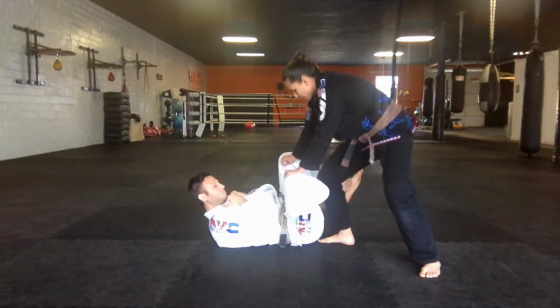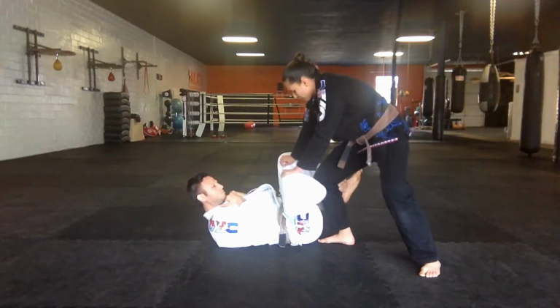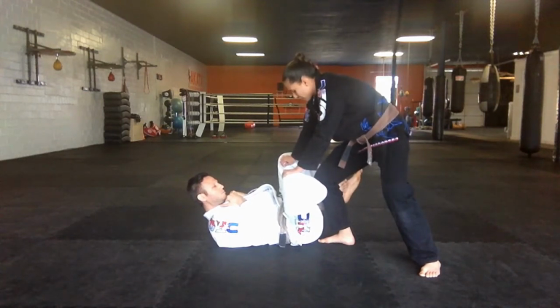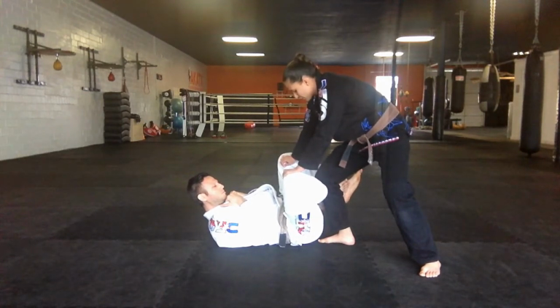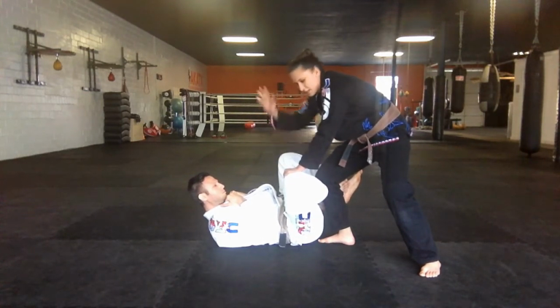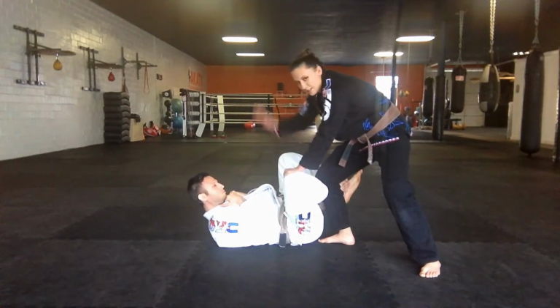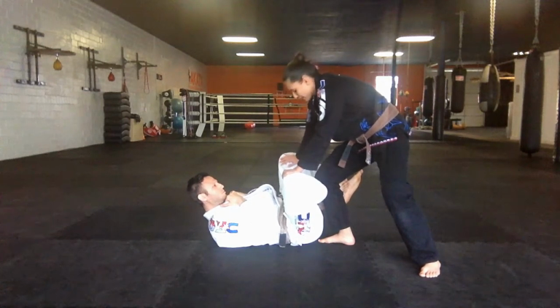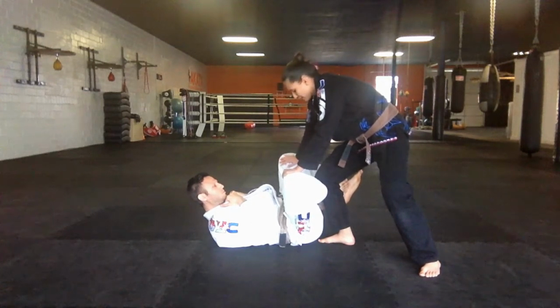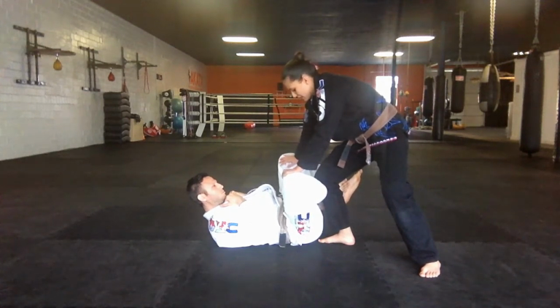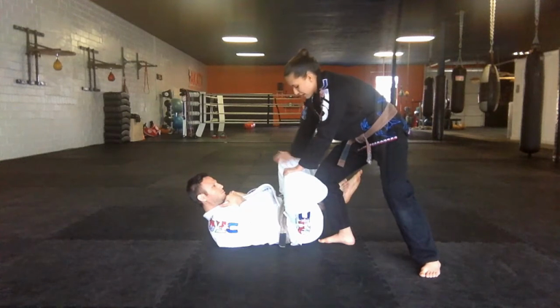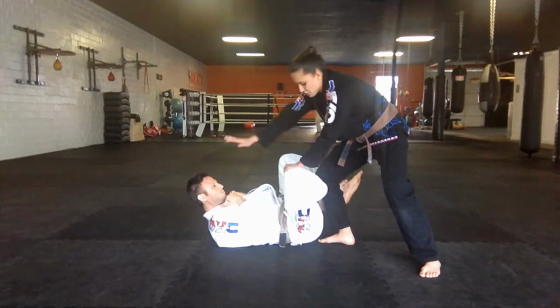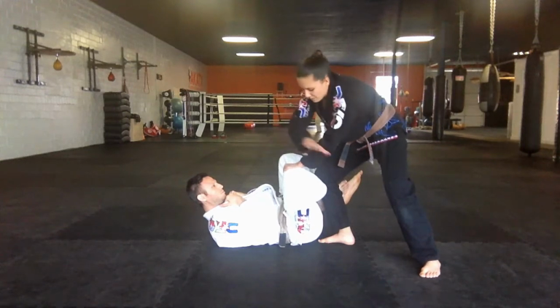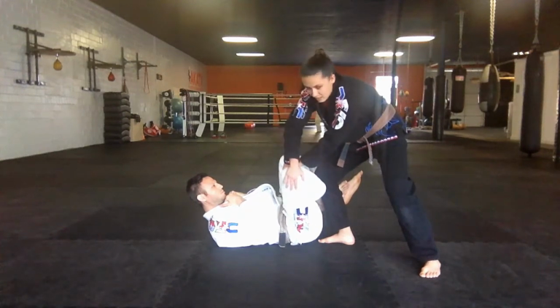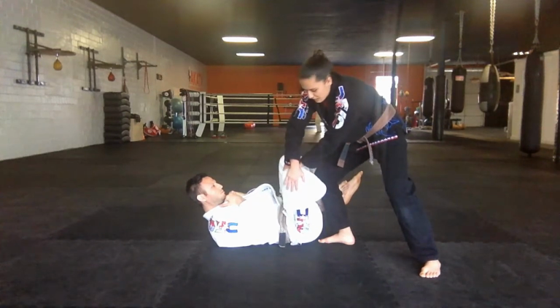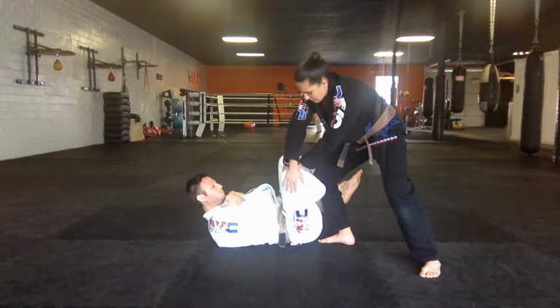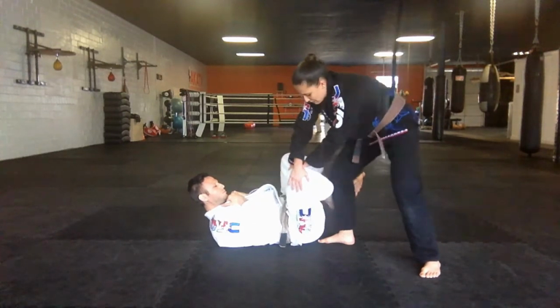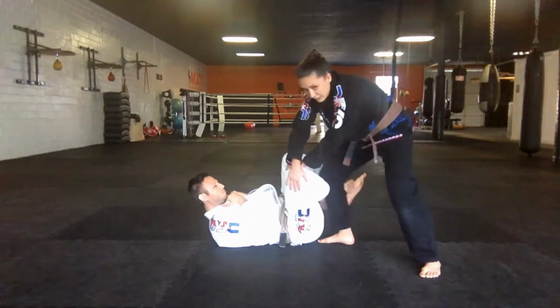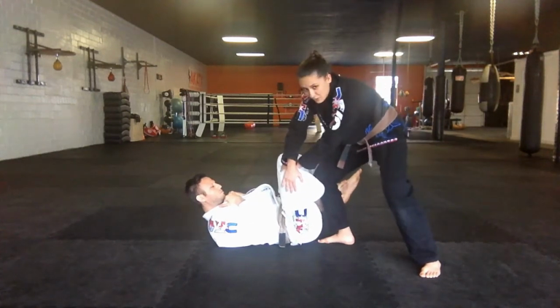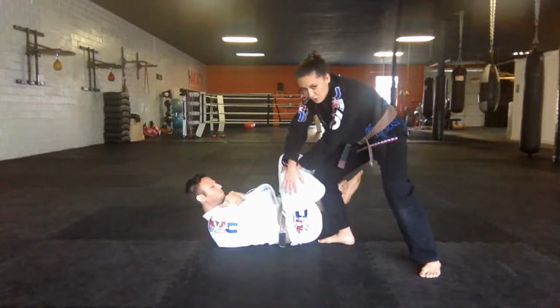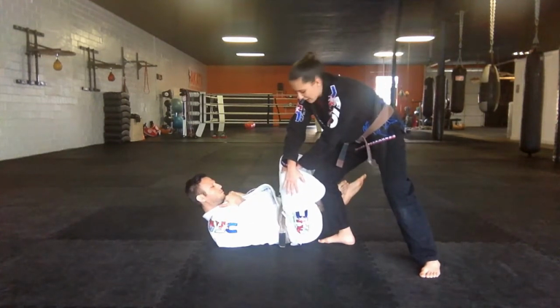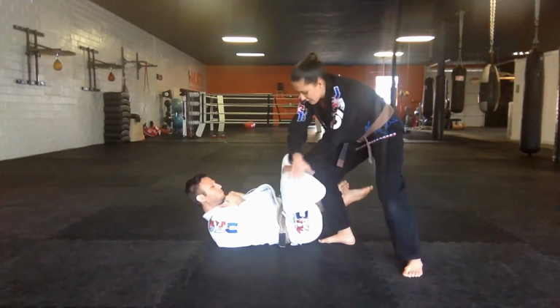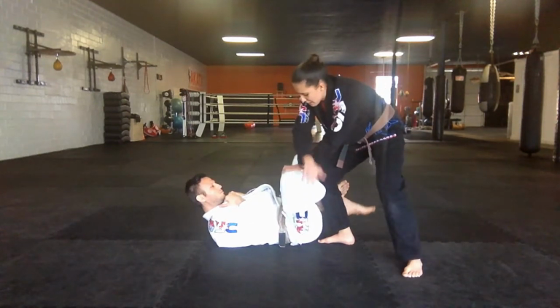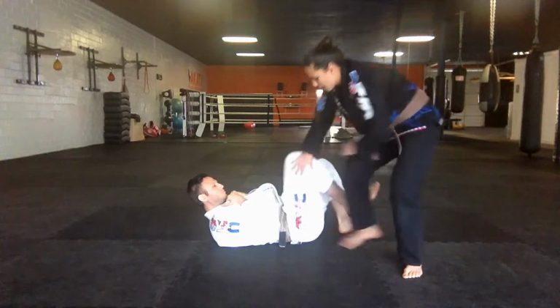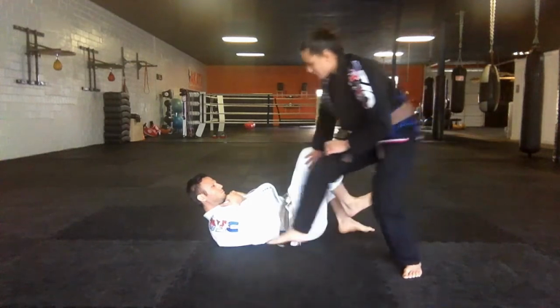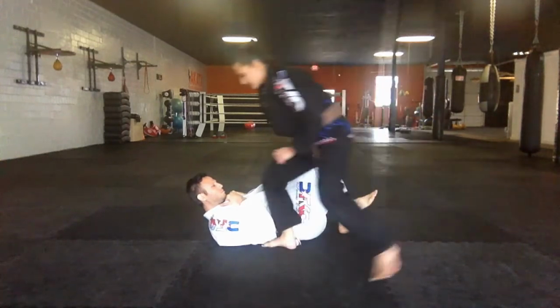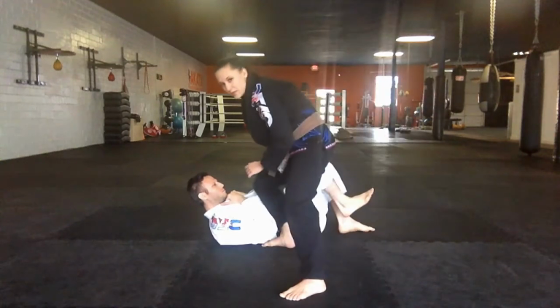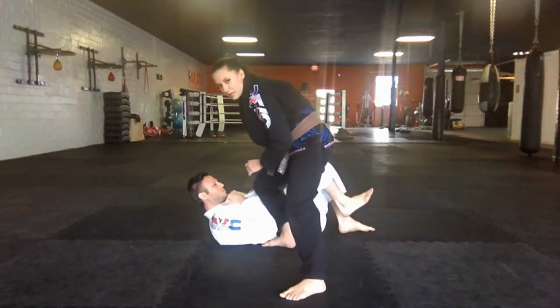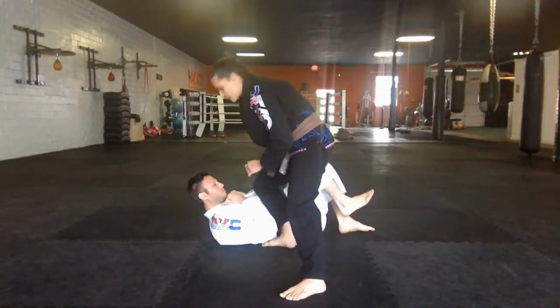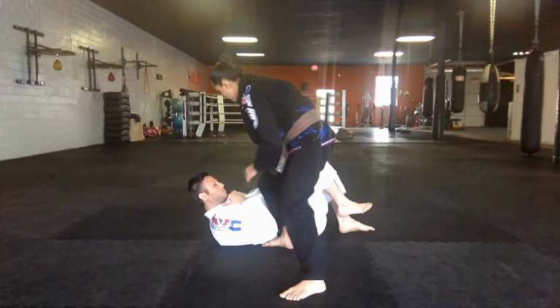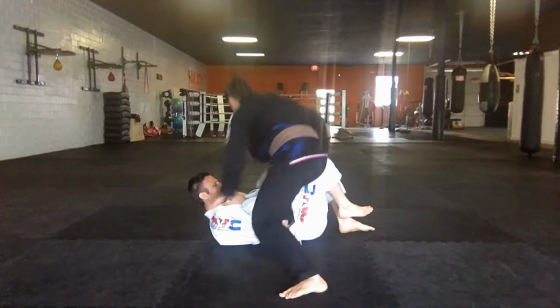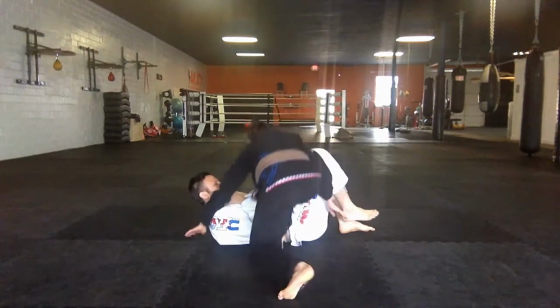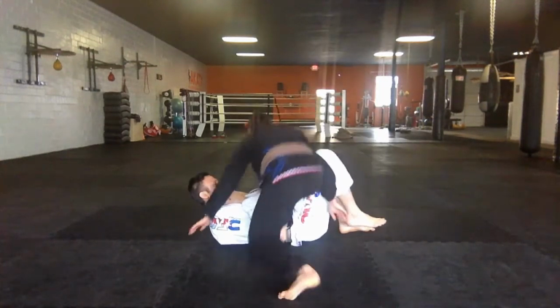From there, you're going to take this outside pen and you're going to pop the outside of the knee, alleviate a little bit of pressure off that leg. And then you're going to take a step in, plug in the distance, moving into the pass.